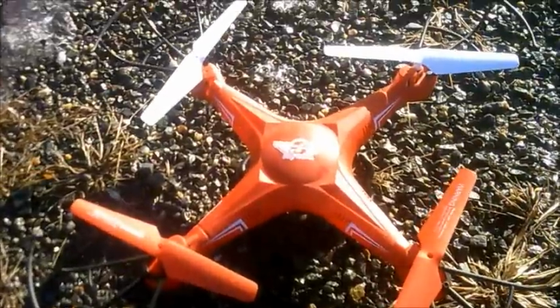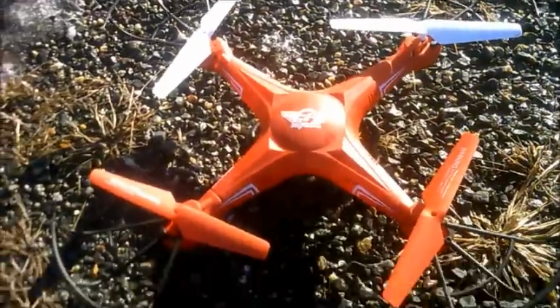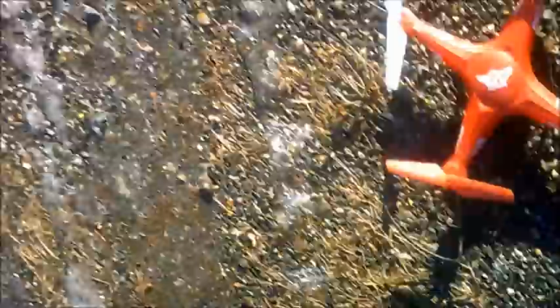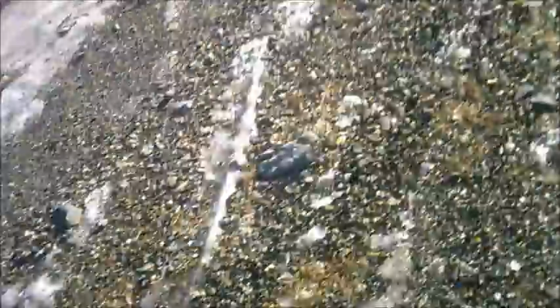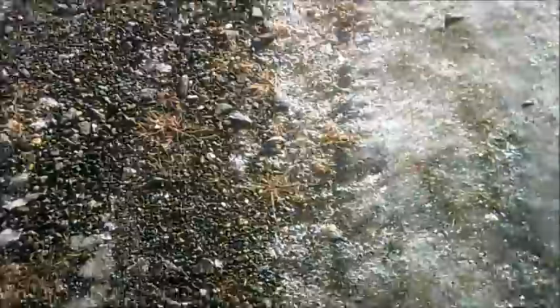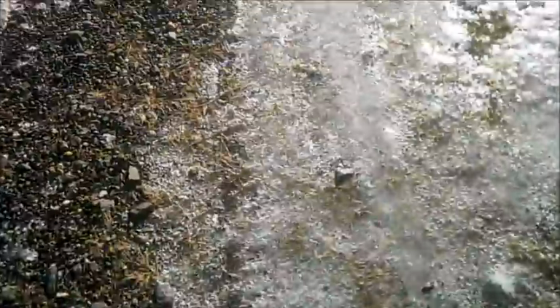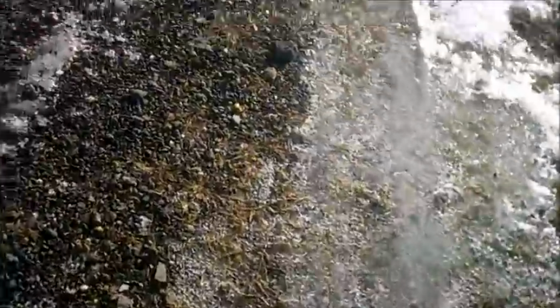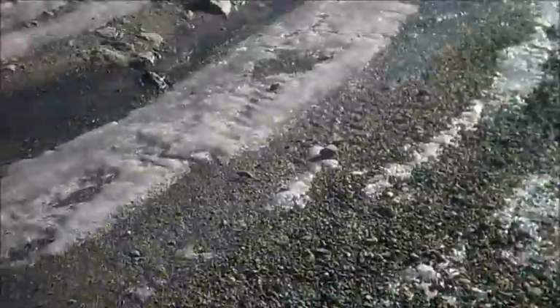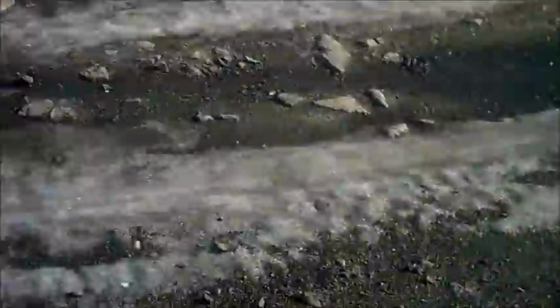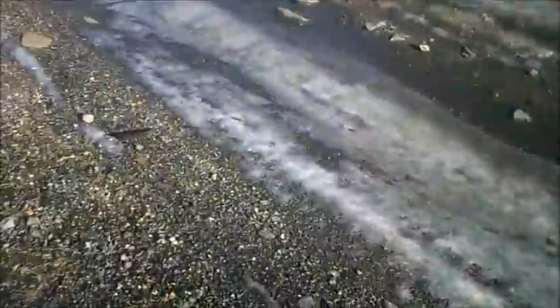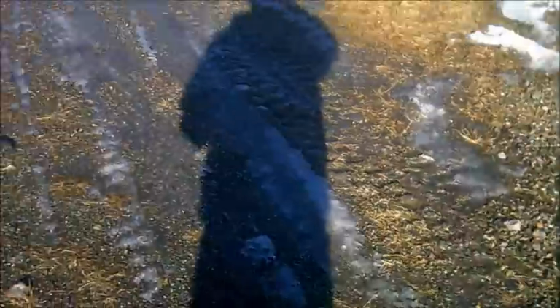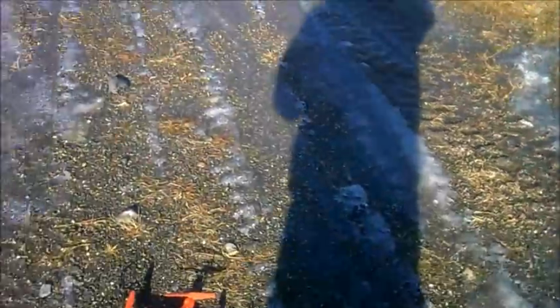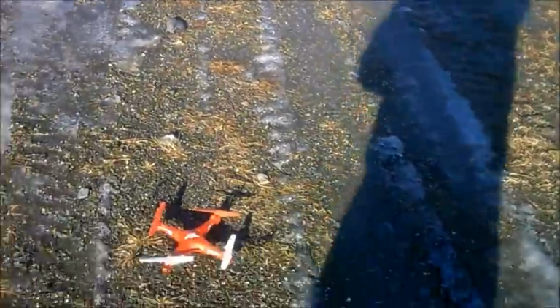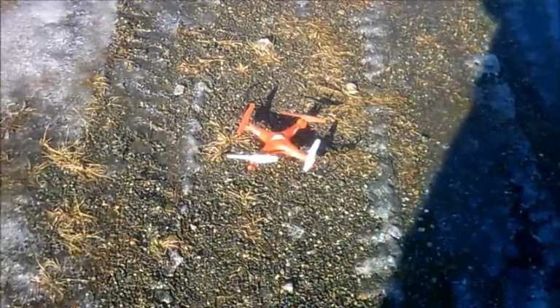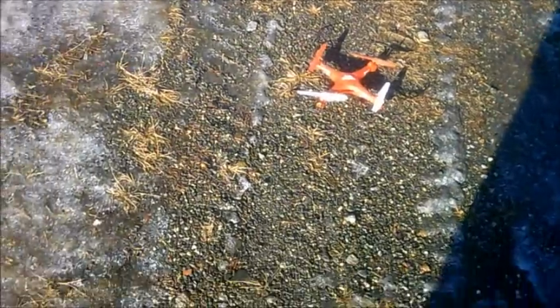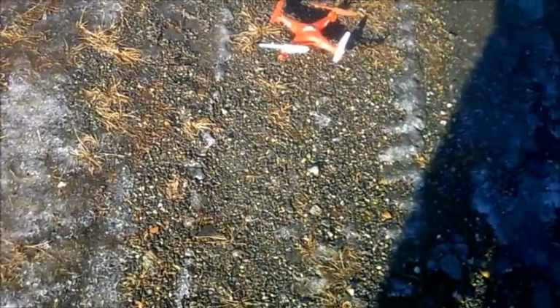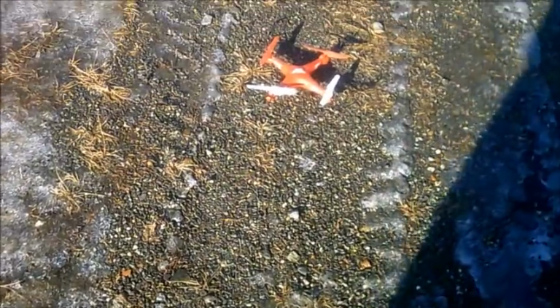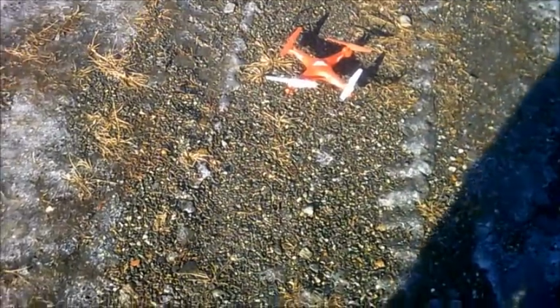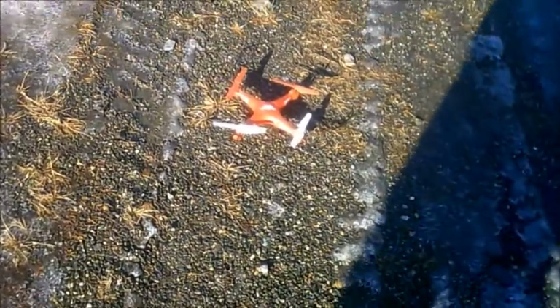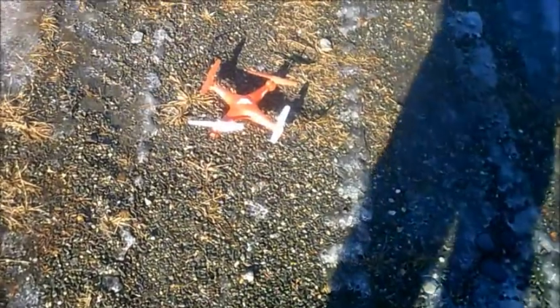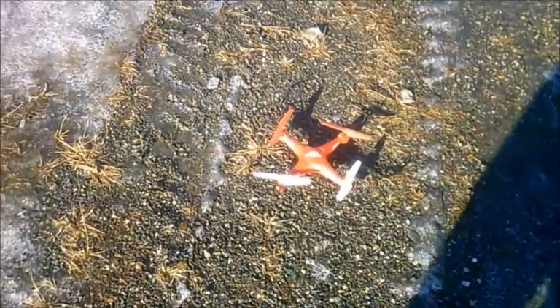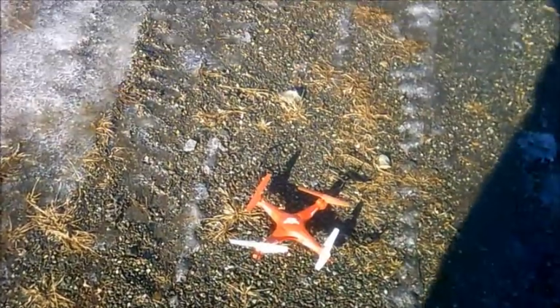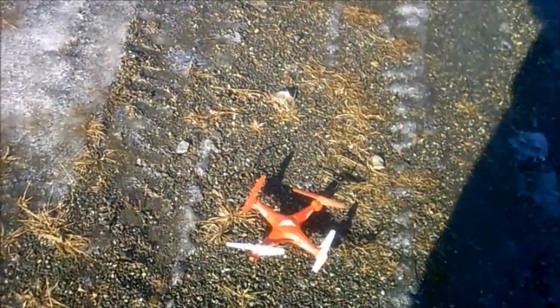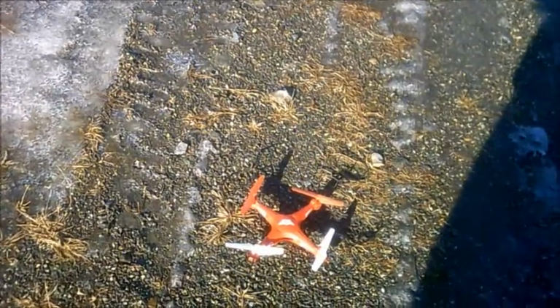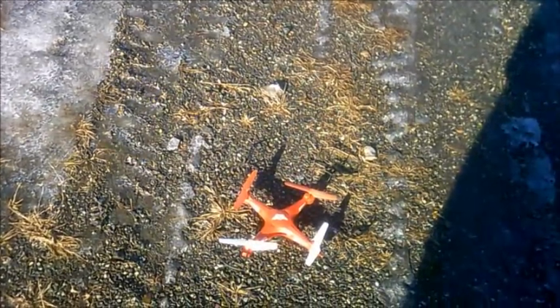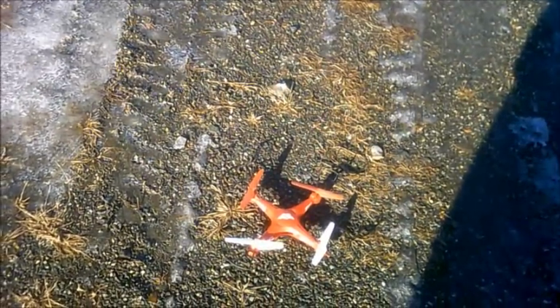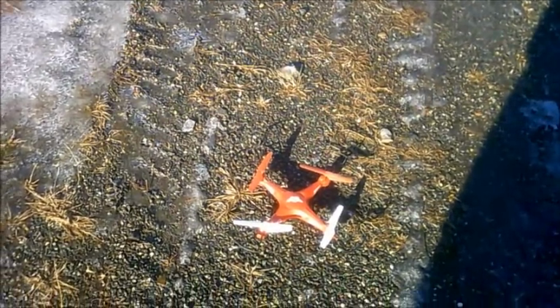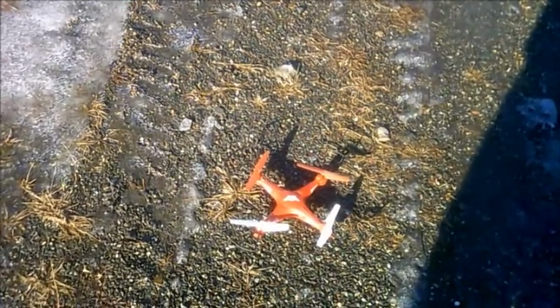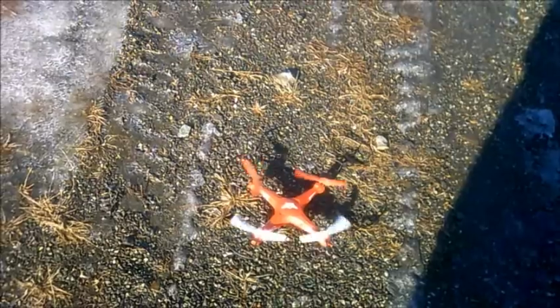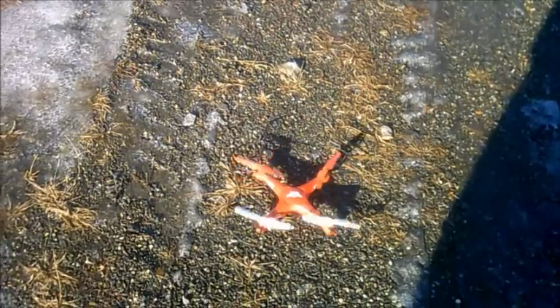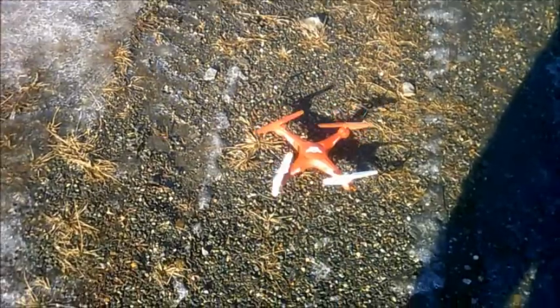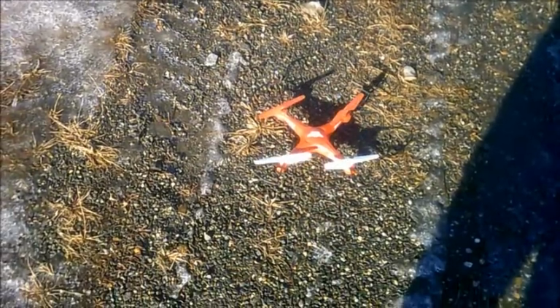JDrone here. This is the Falcon from Skyriders and this is a second look at it. The first look I had it out was pretty windy, kind of snowy, flying in the trees. So we're gonna get this in the wide open and give it another review.